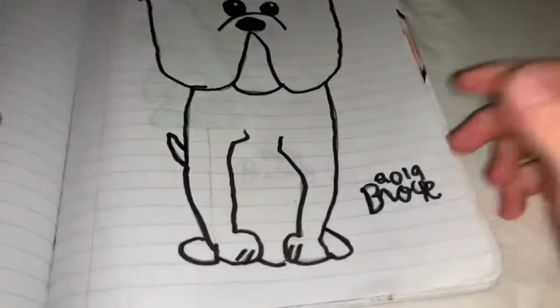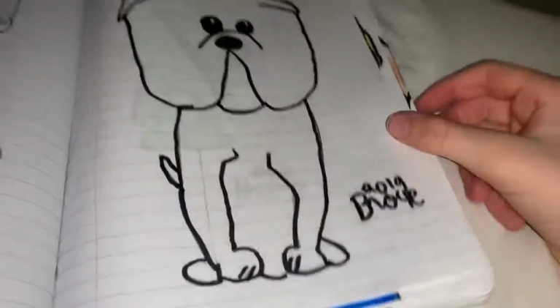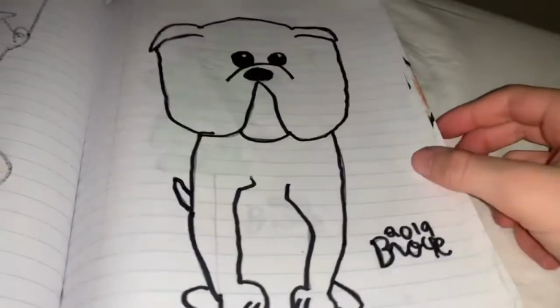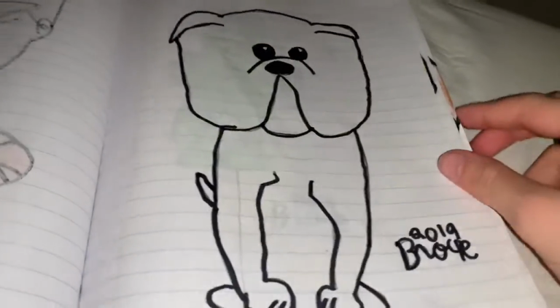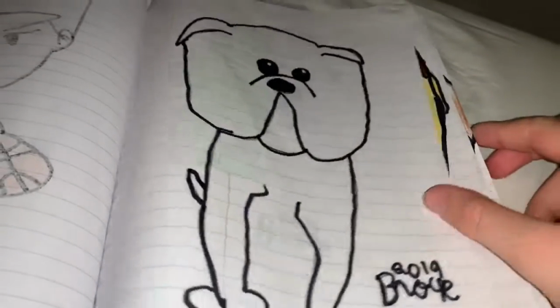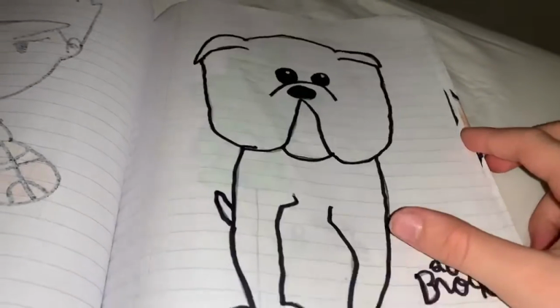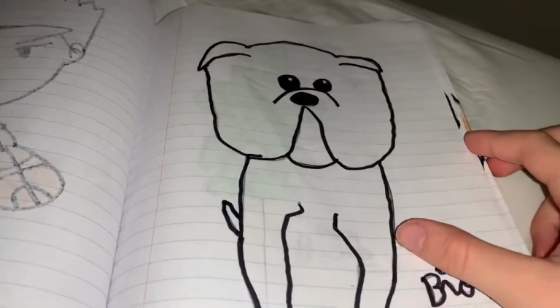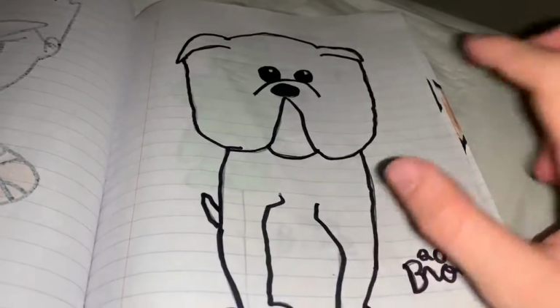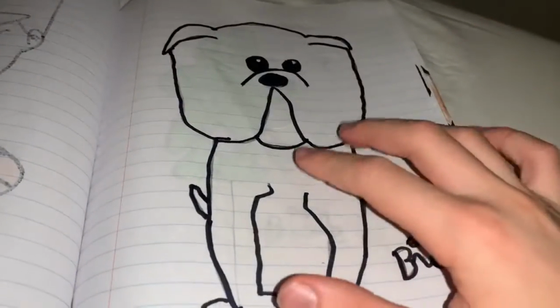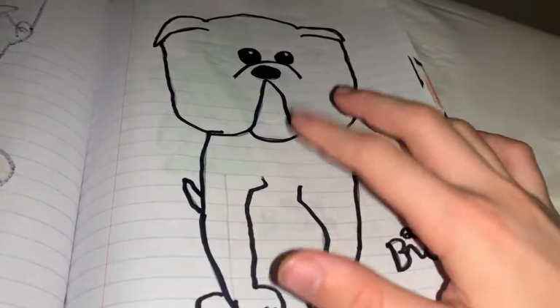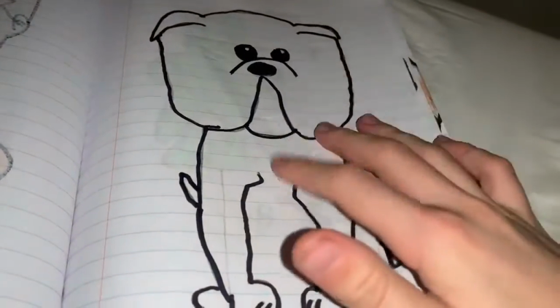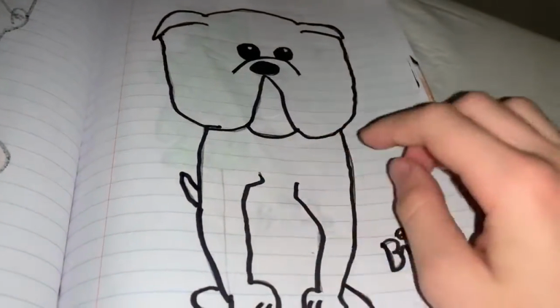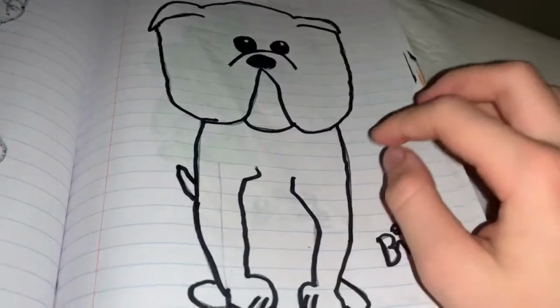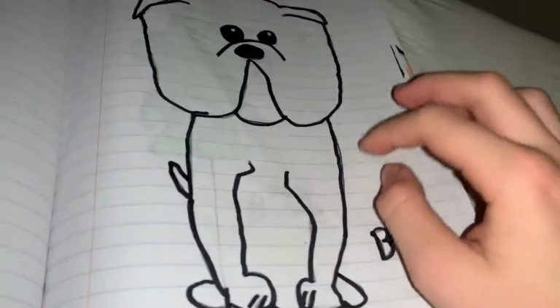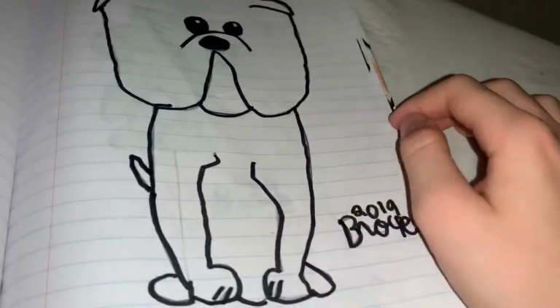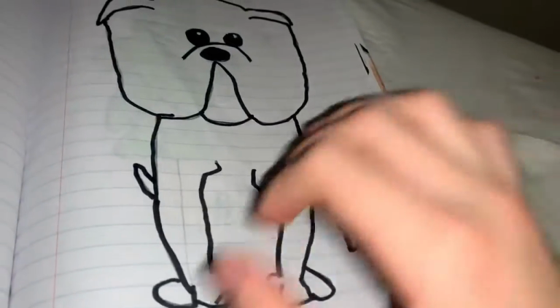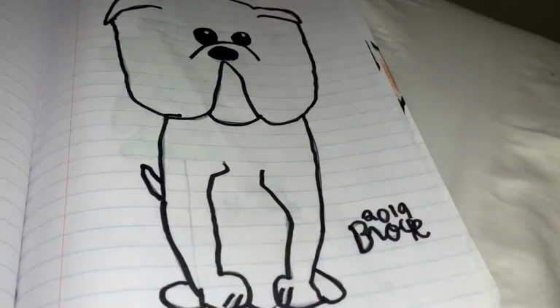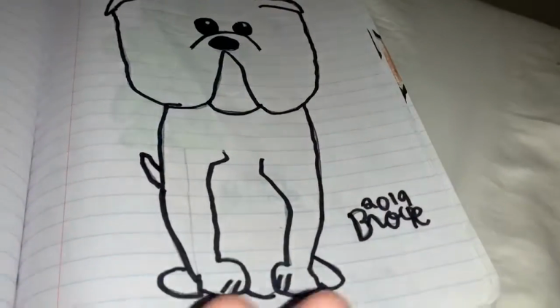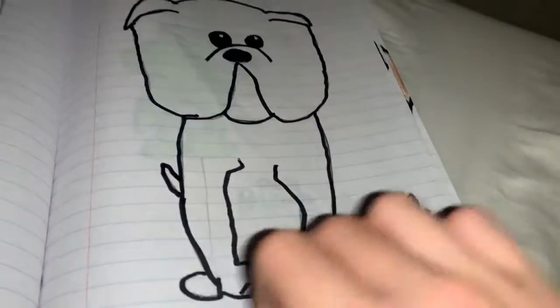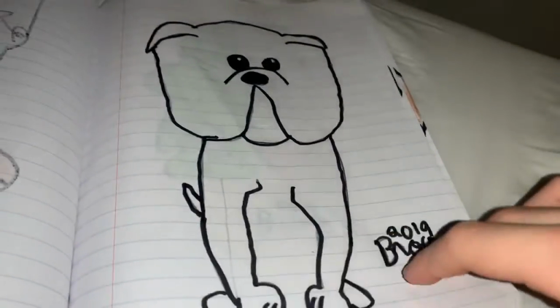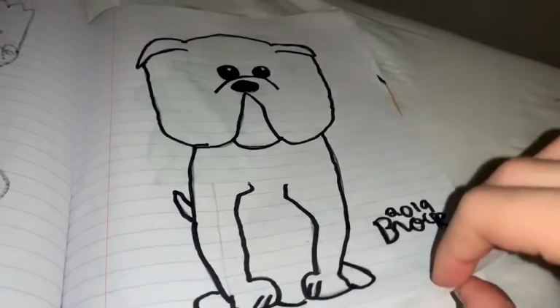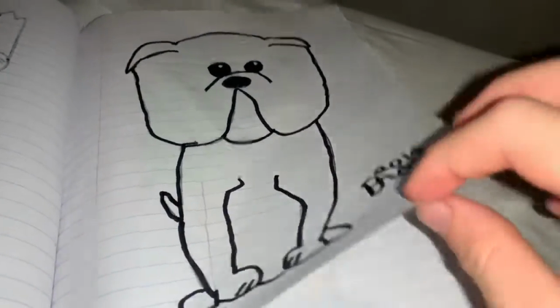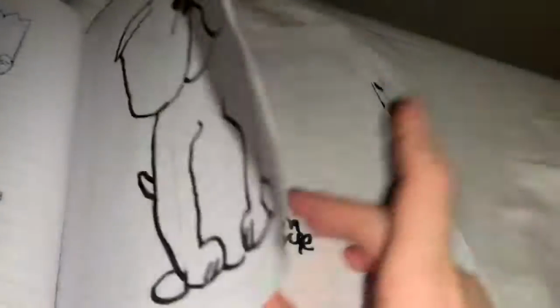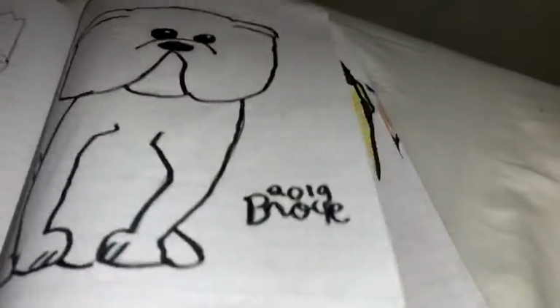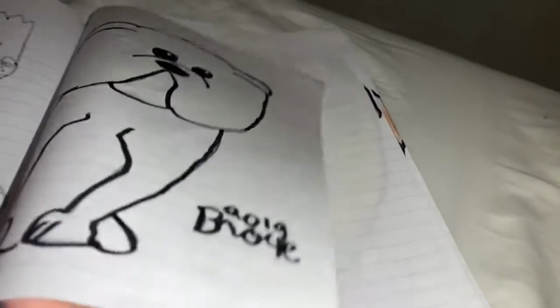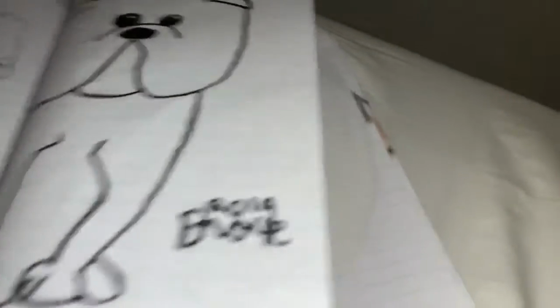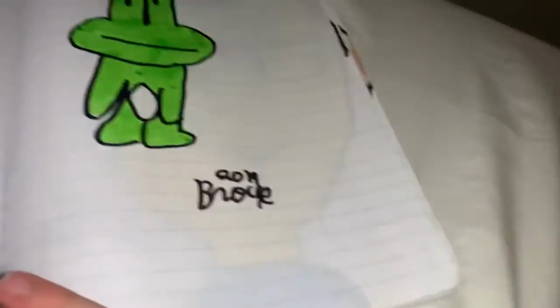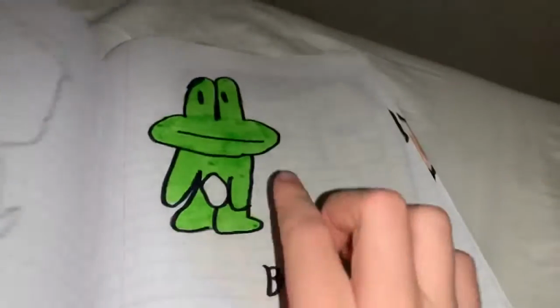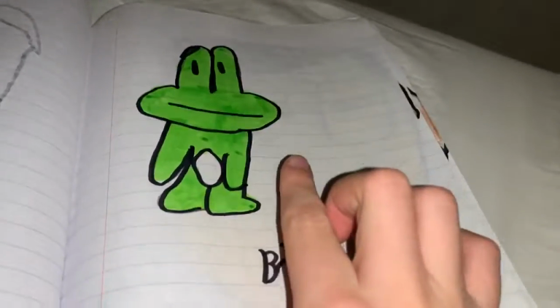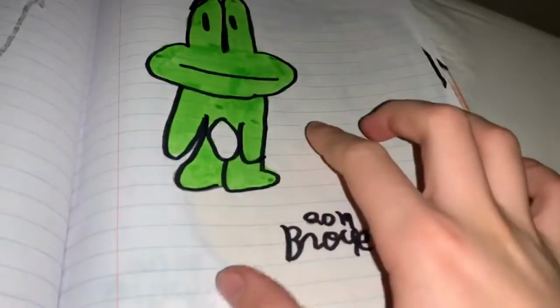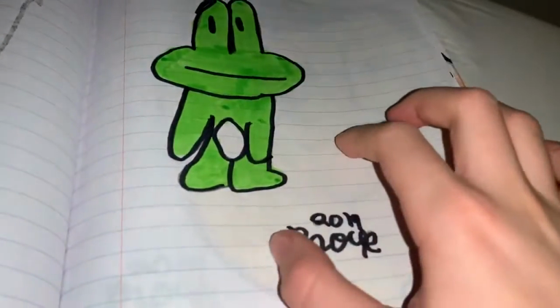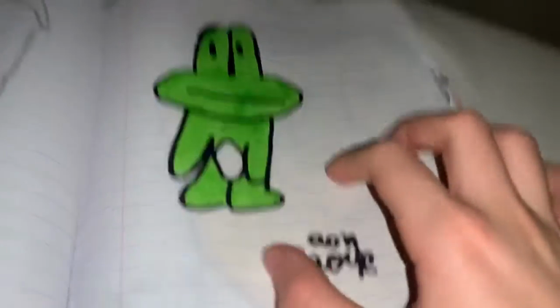This drawing is of my bulldog Rocky. I did a video a long time ago about taking him for a walk, and he got donated to my aunt's house. I think my aunt still watches my videos. Anyway, this is my frog.